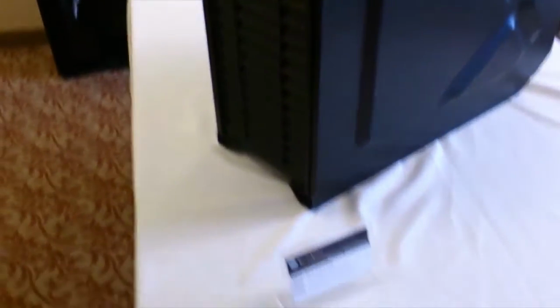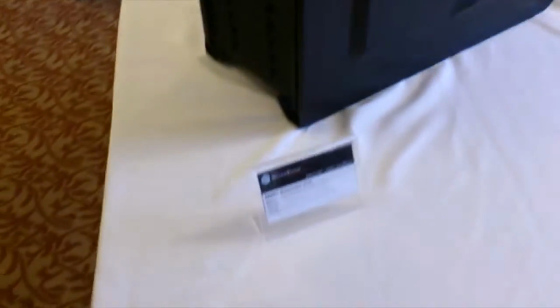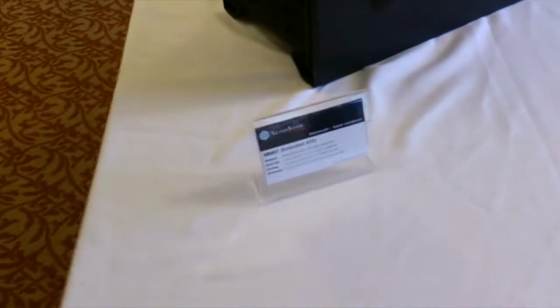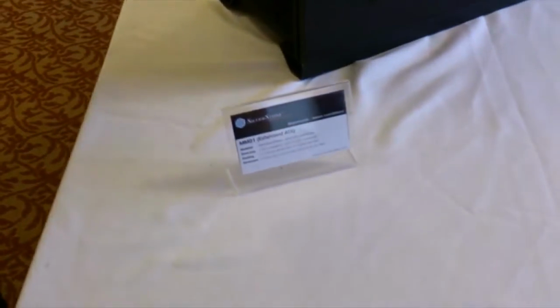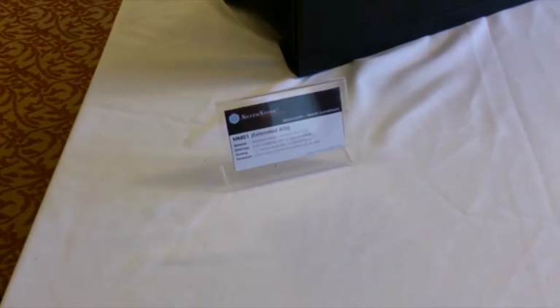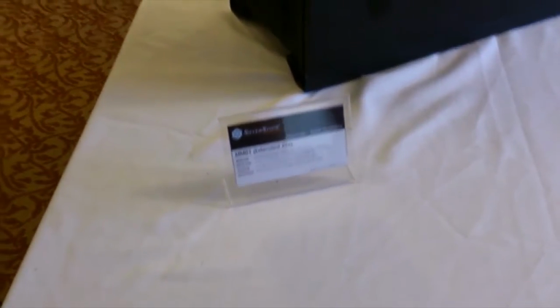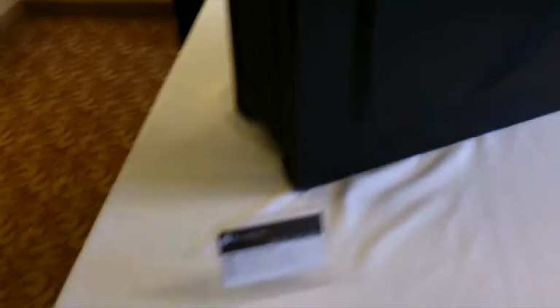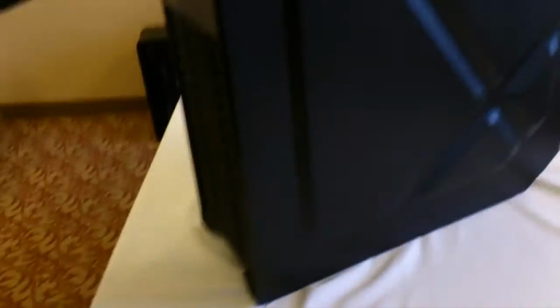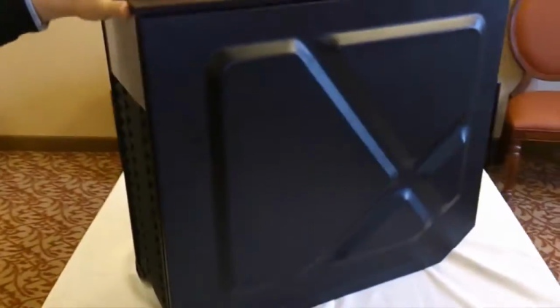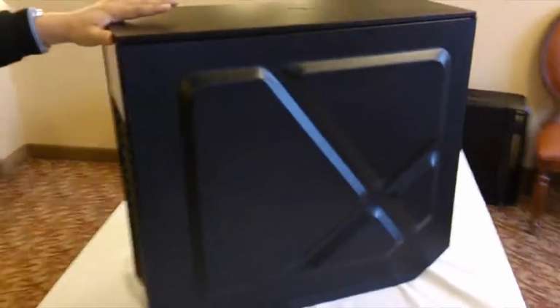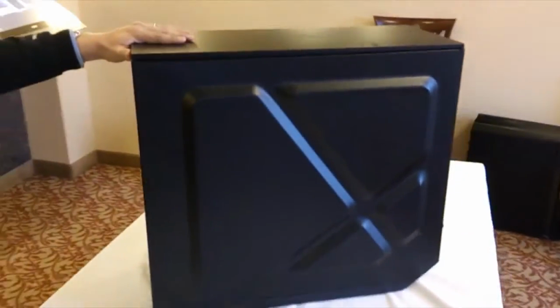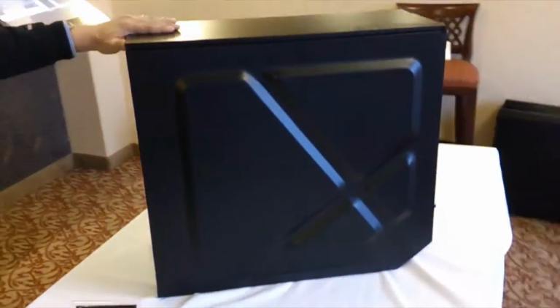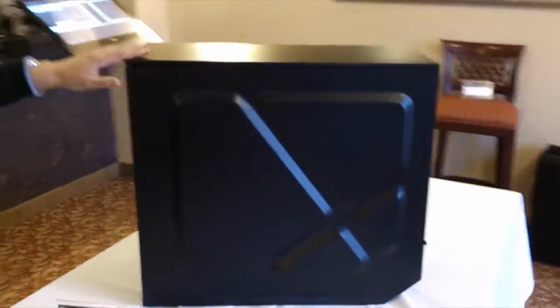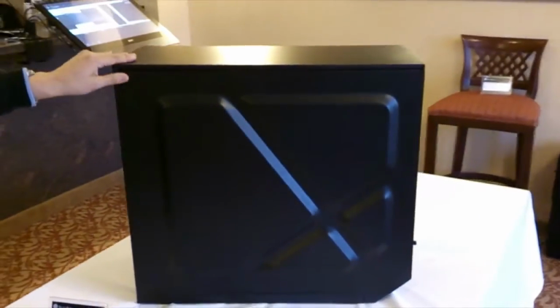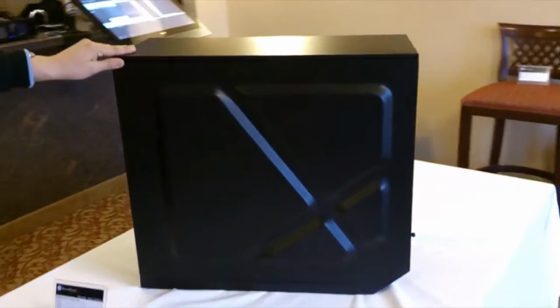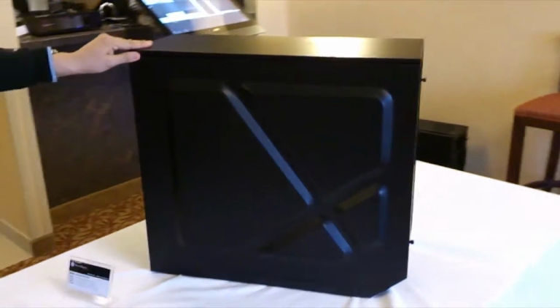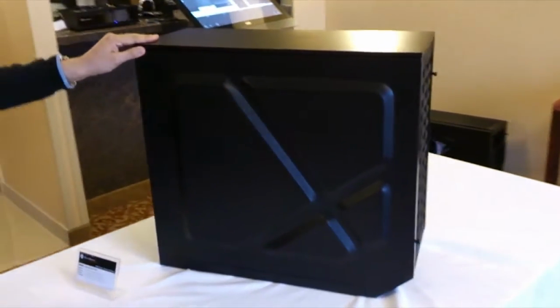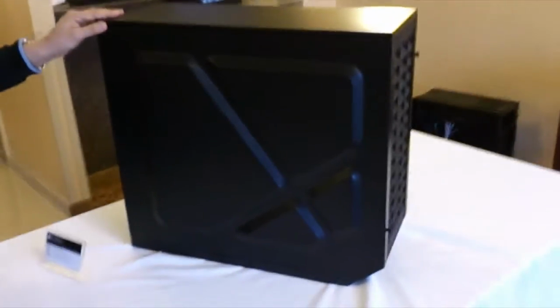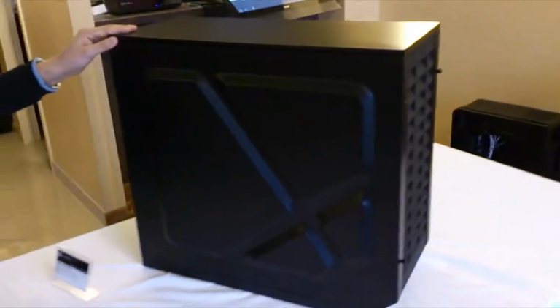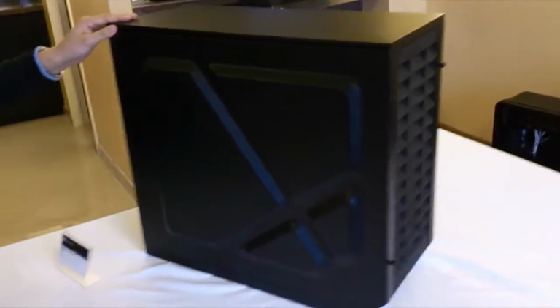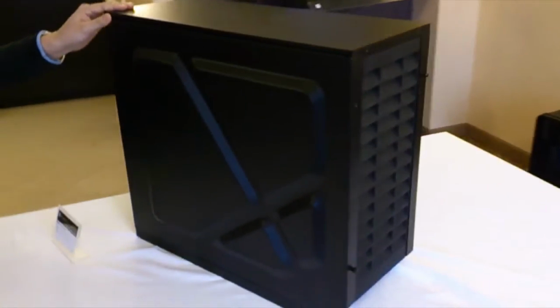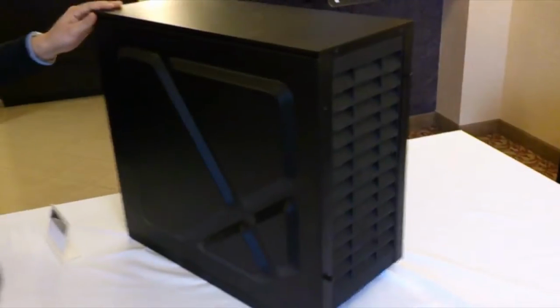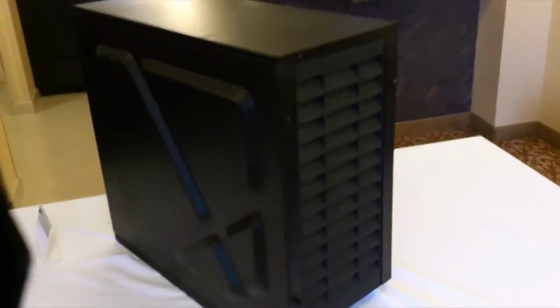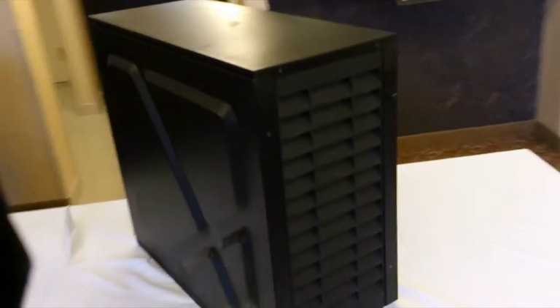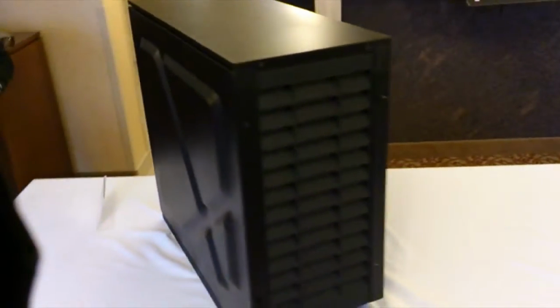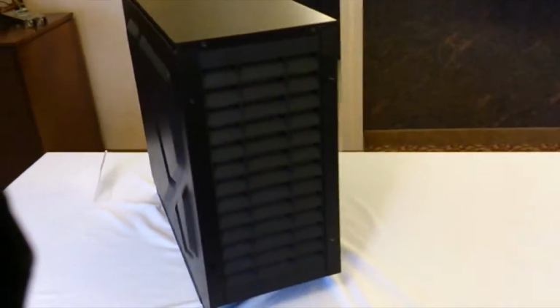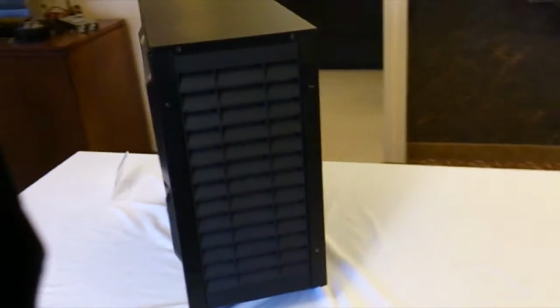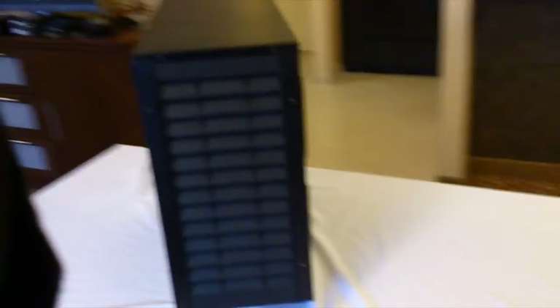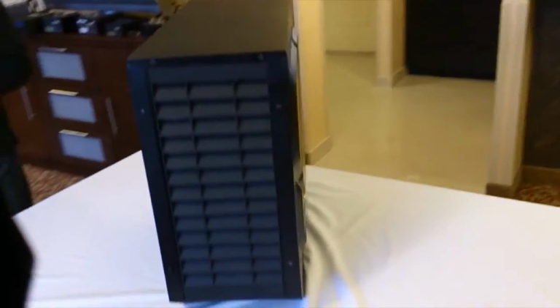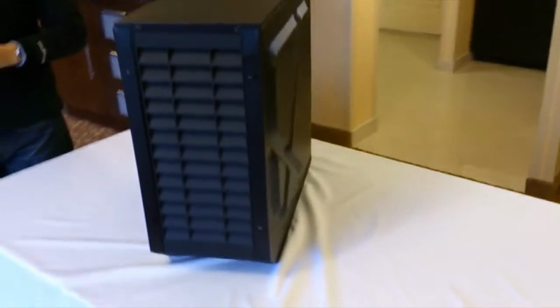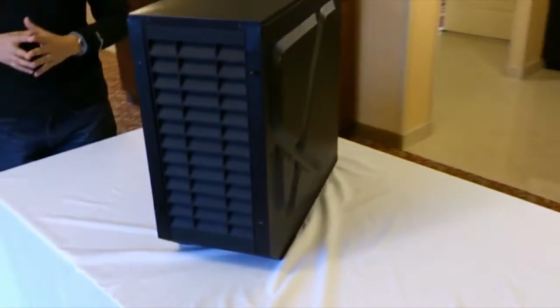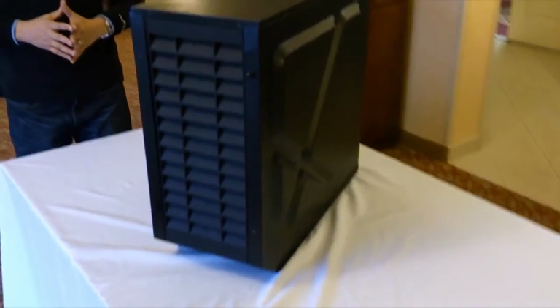The case is looking very large, just like a real Mammoth. This case is also designed to survive a very harsh computing environment, just like the real Woolly Mammoth during the Ice Age.